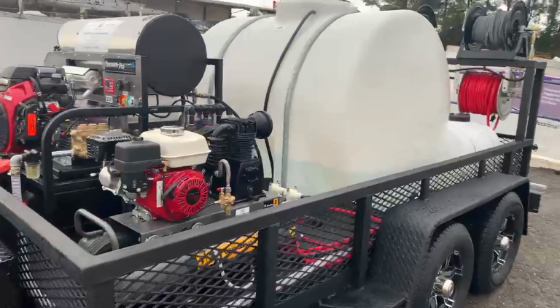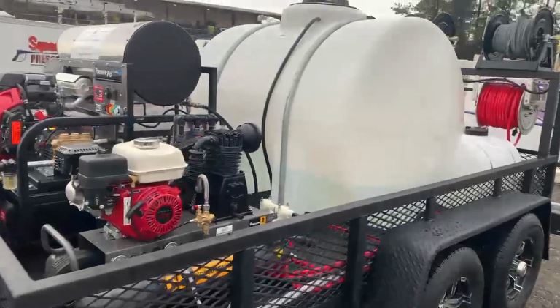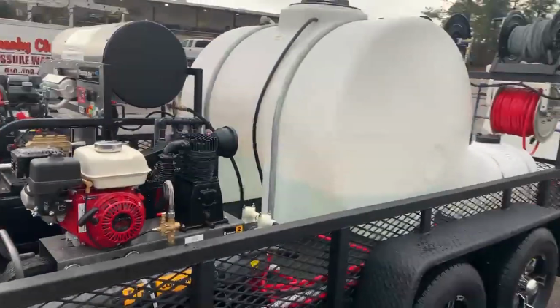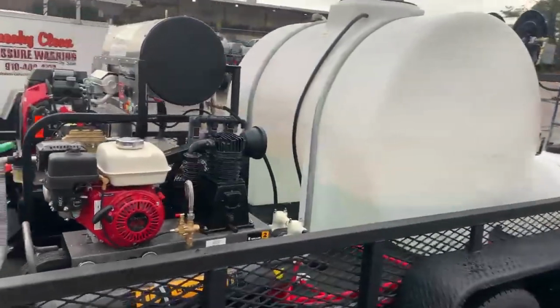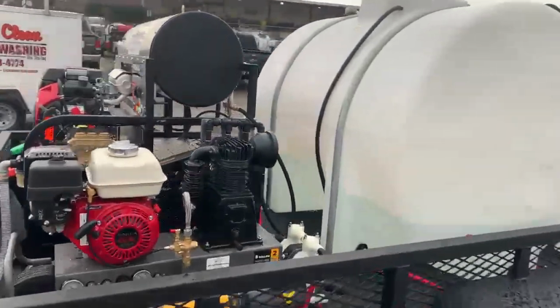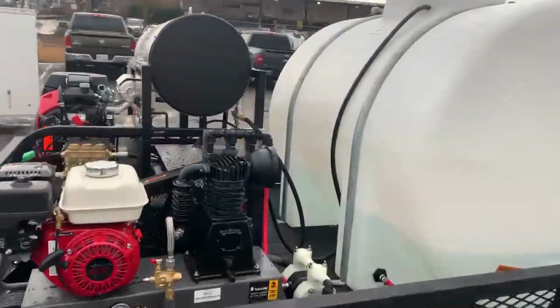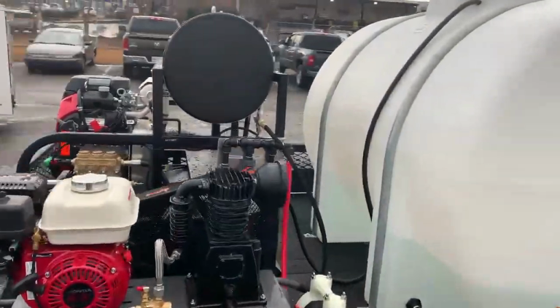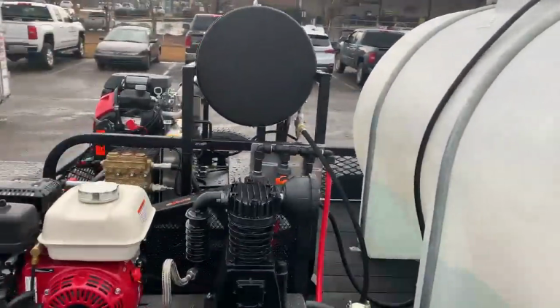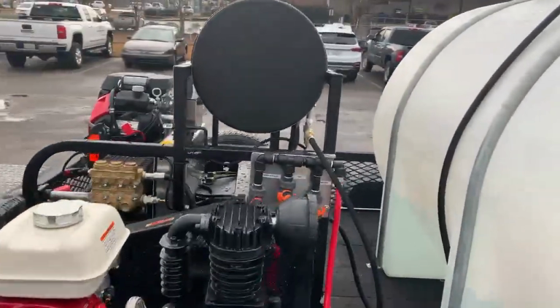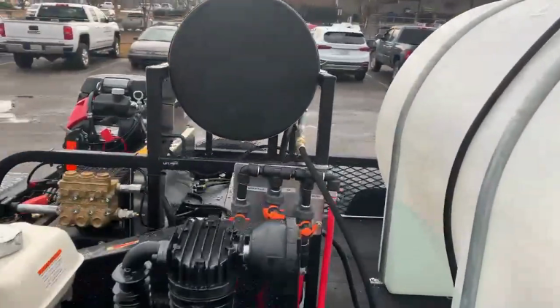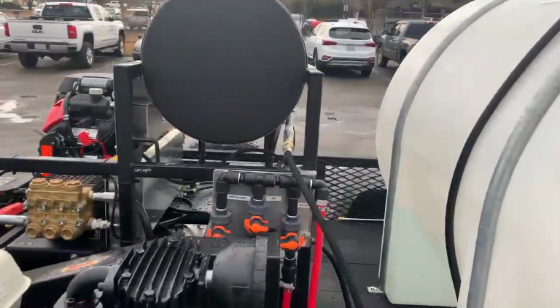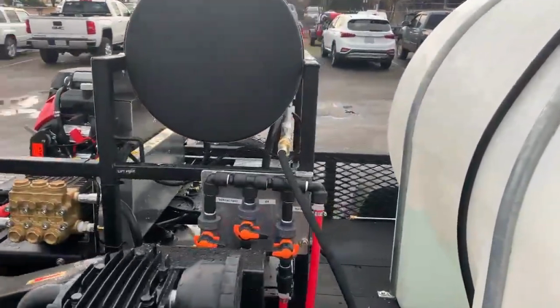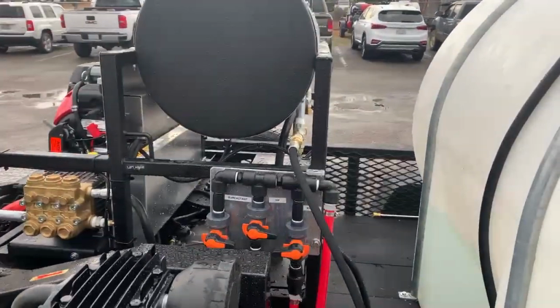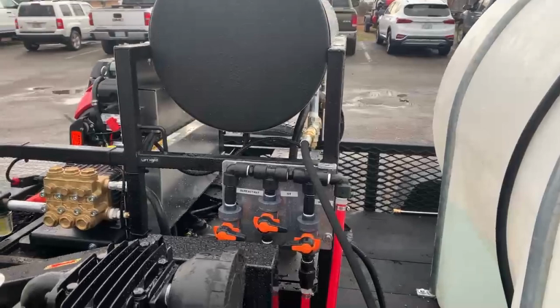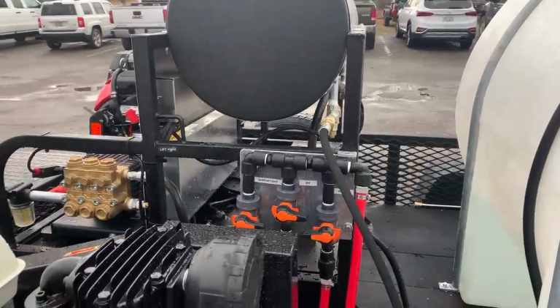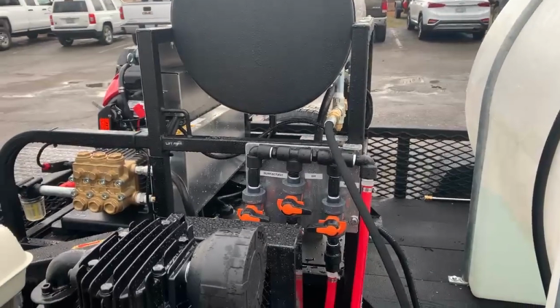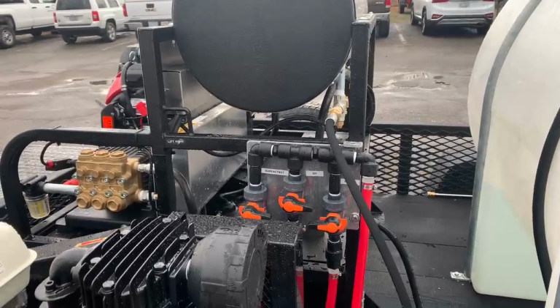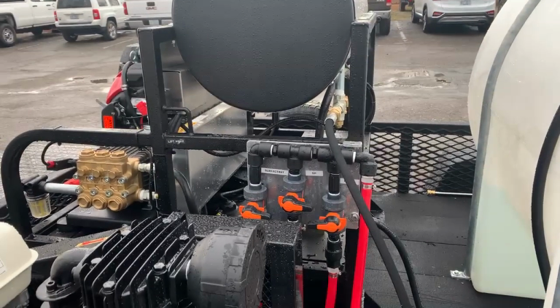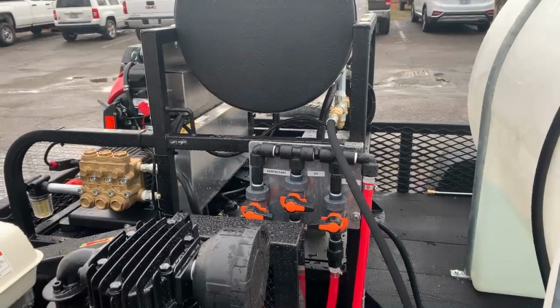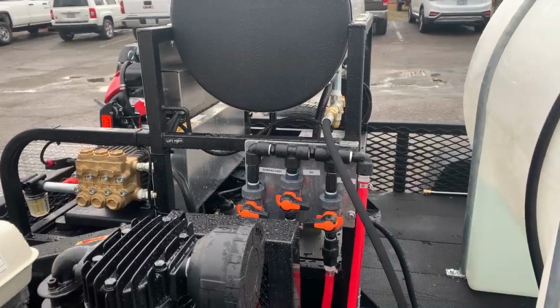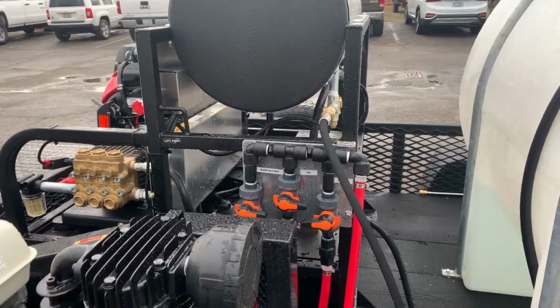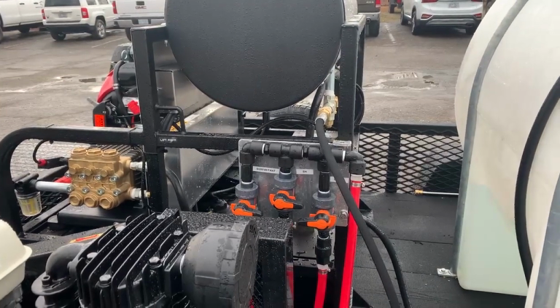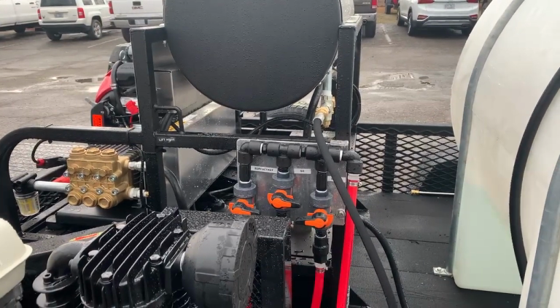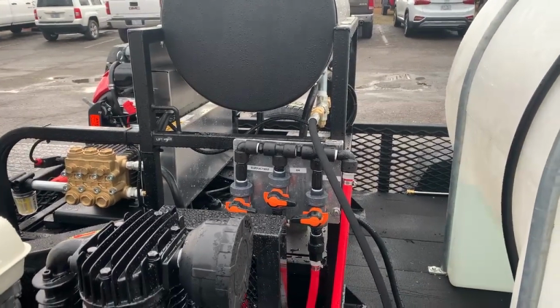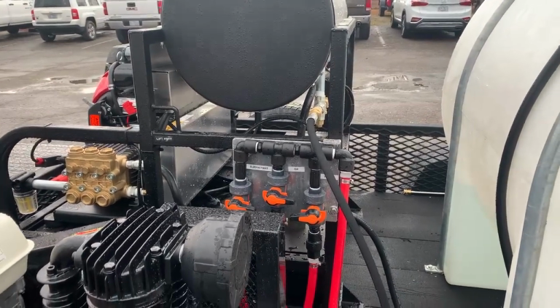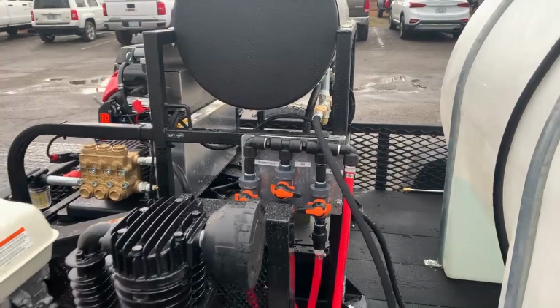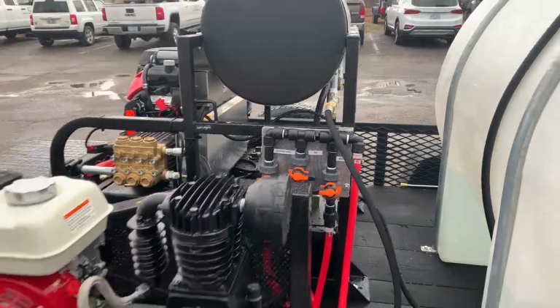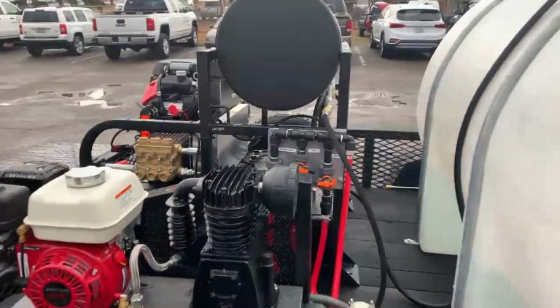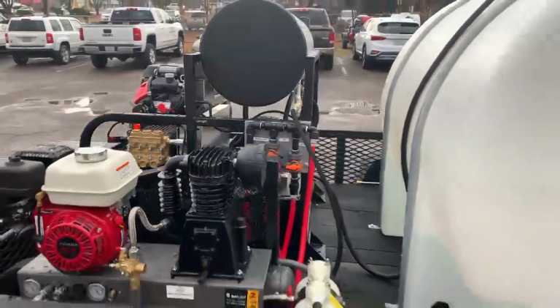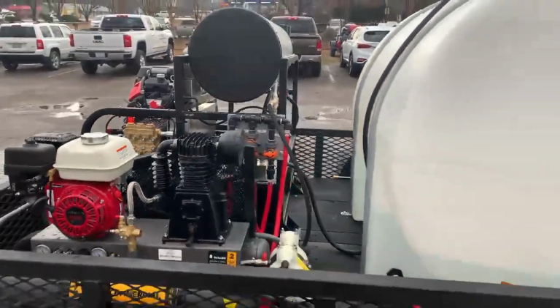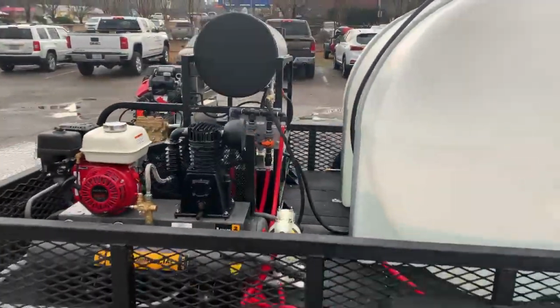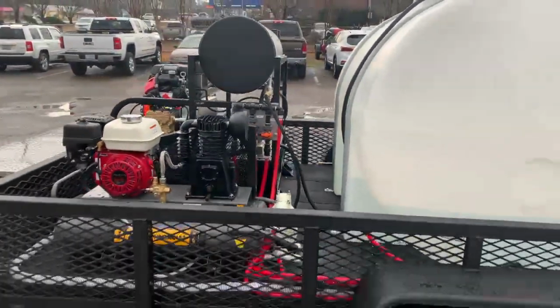We put a really cool manifold on here so you can individually control your soap, your bleach, and your water, giving you full control over your volume and the percentage of bleach. Really good look here with the black spray liner.